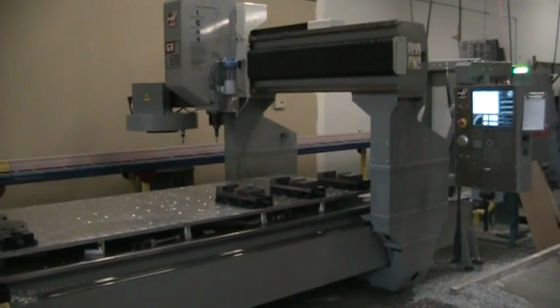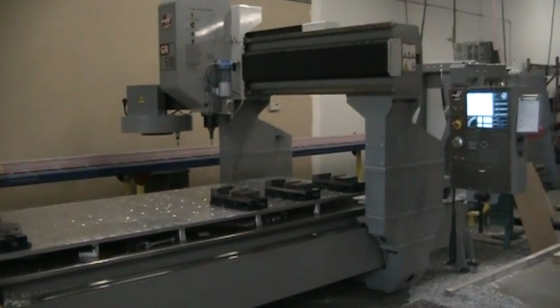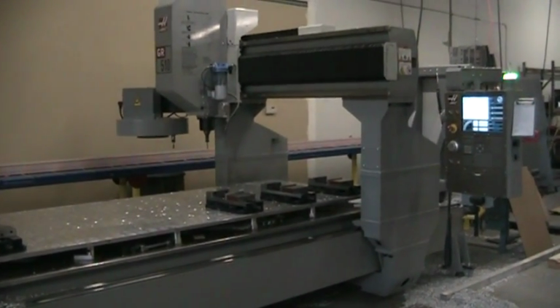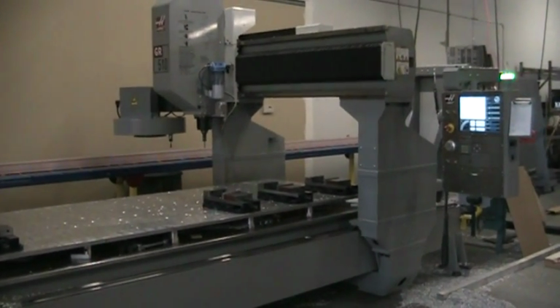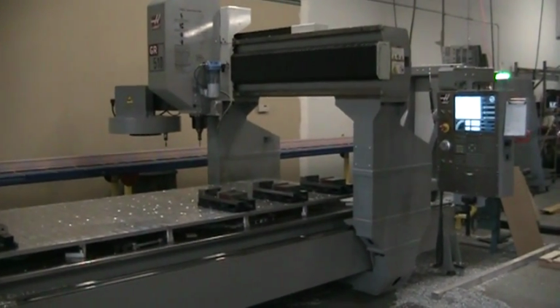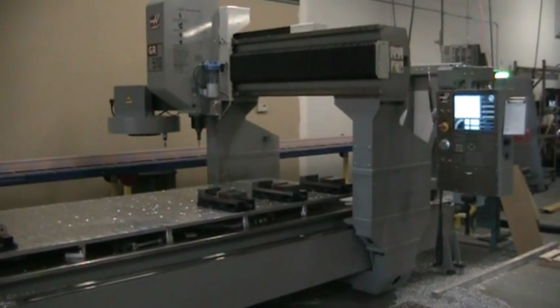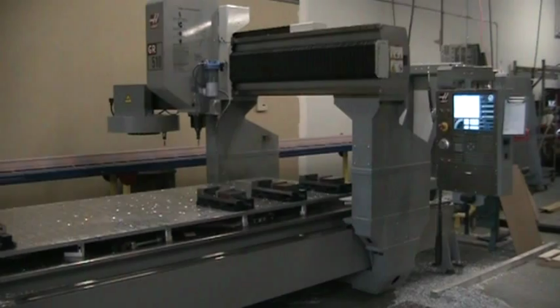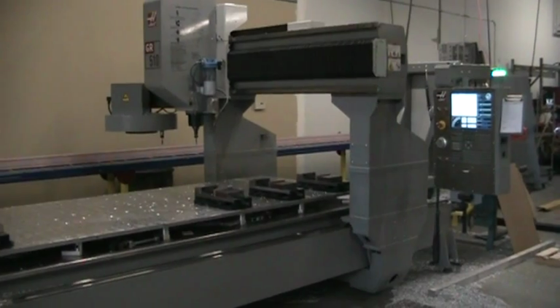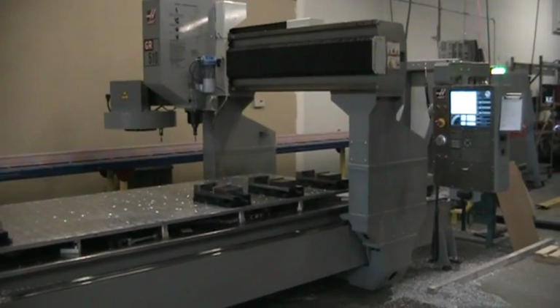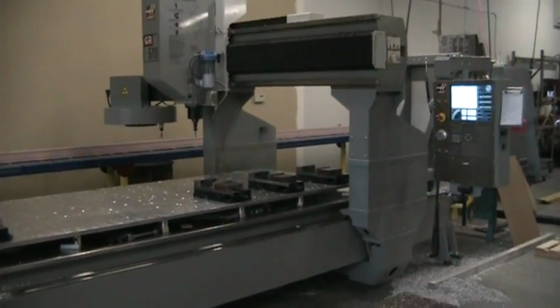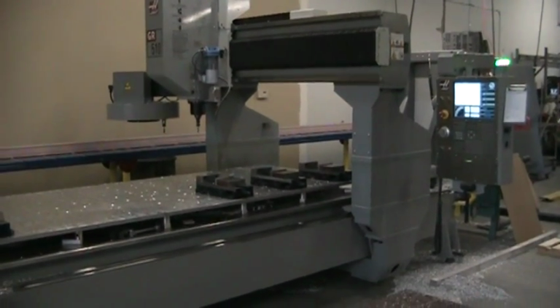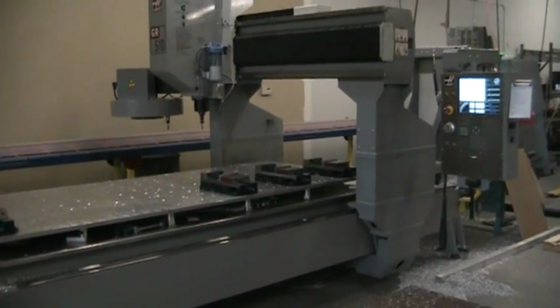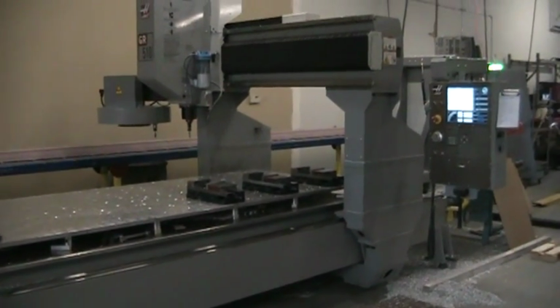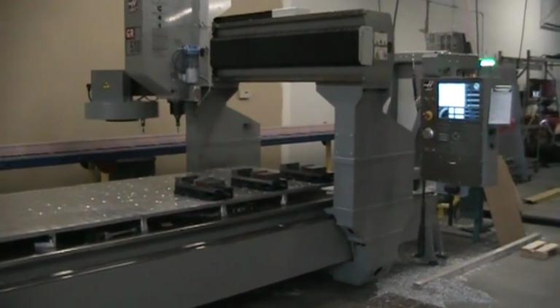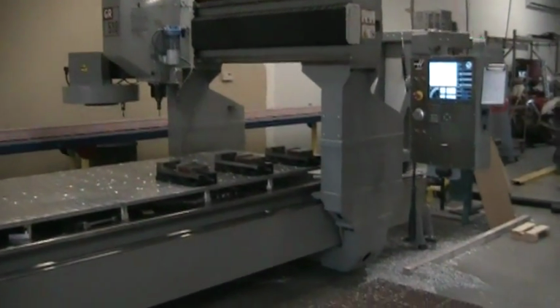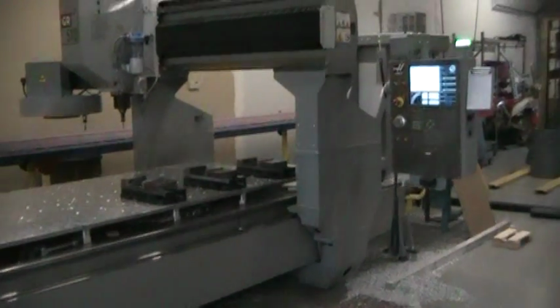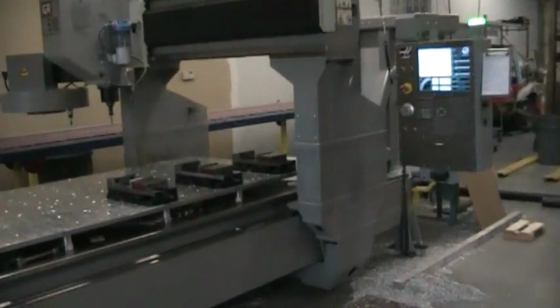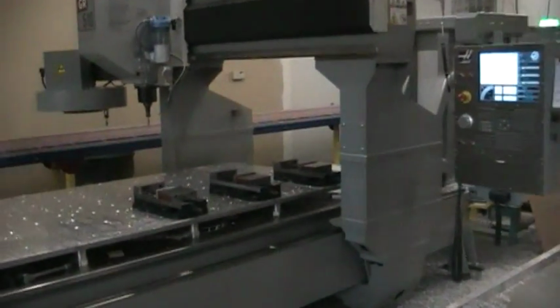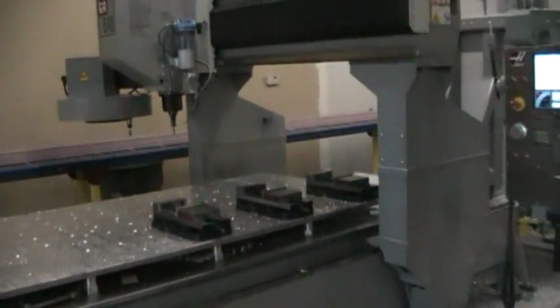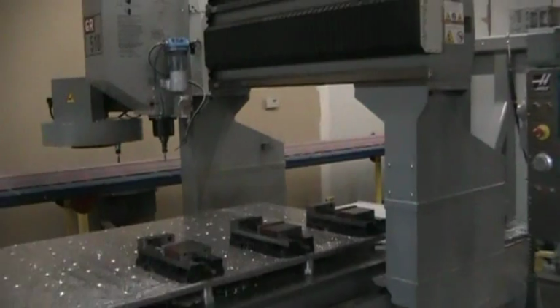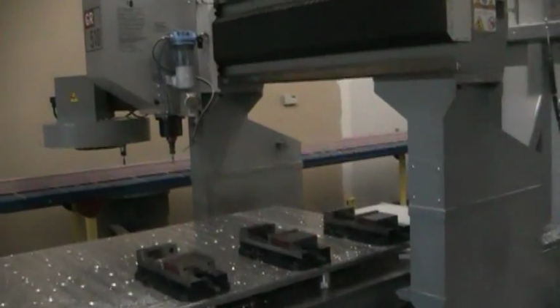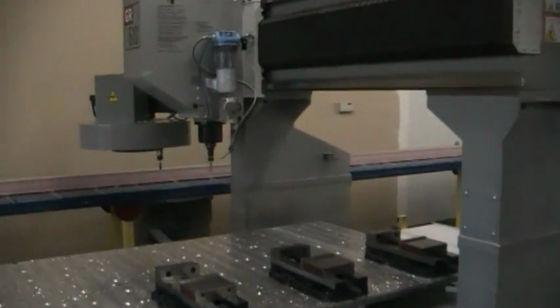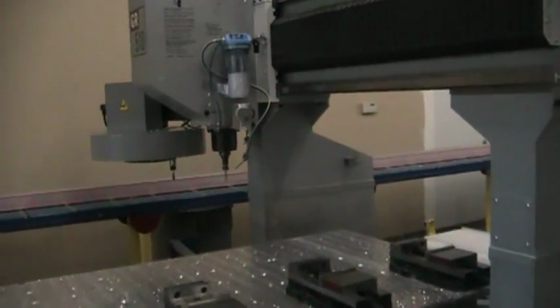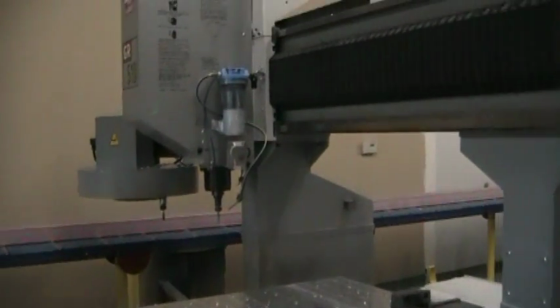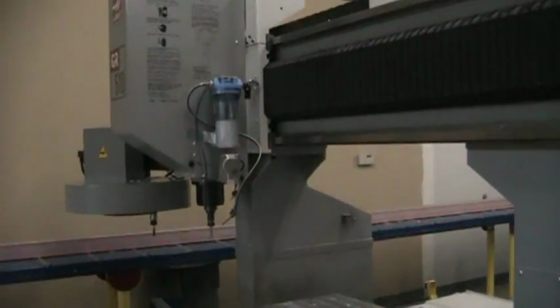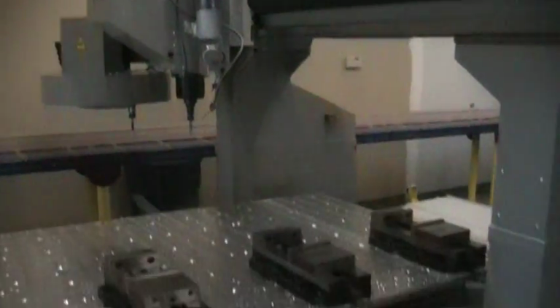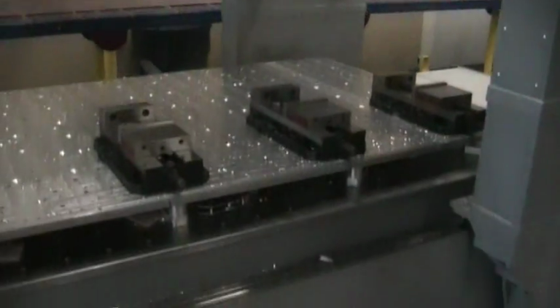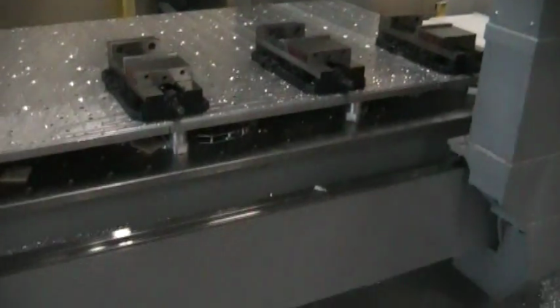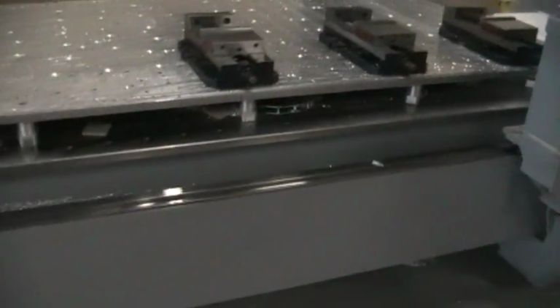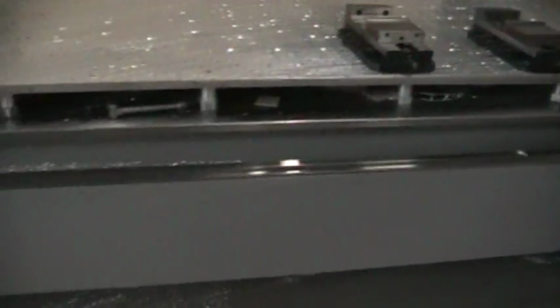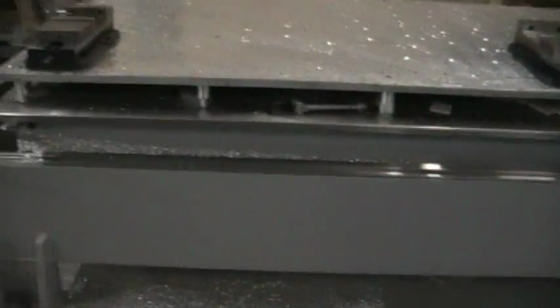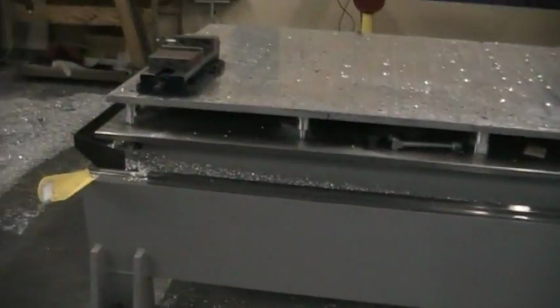This is a video inspection of the 2008 Haas GR510. This is a 10,000 rpm spindle, and it does have the two-foot extension that was added.